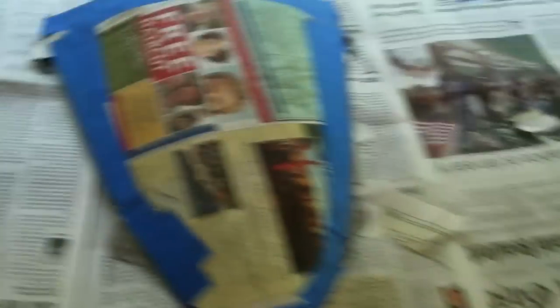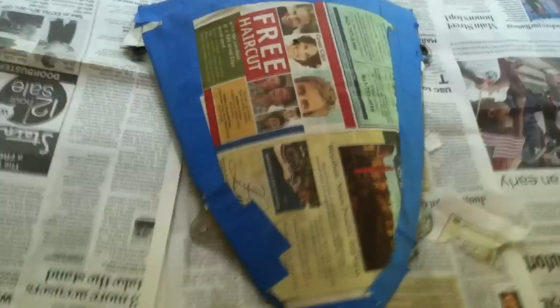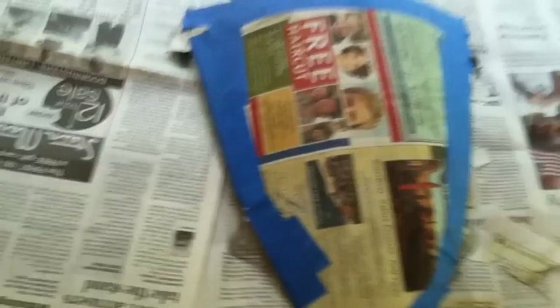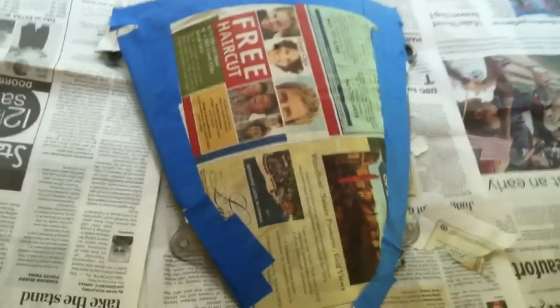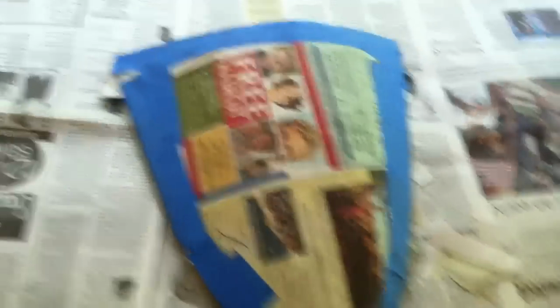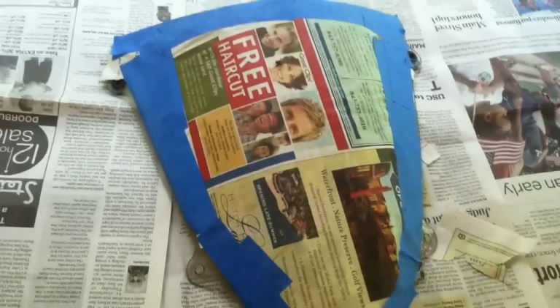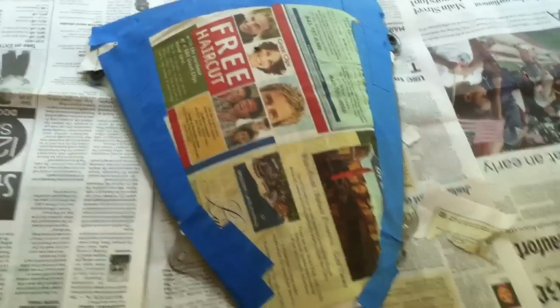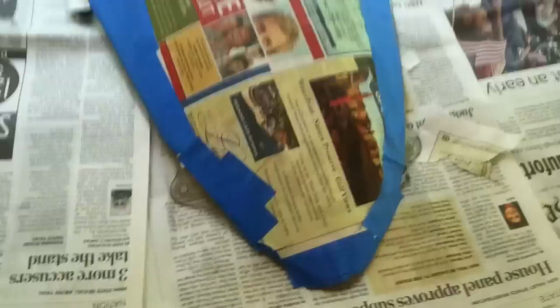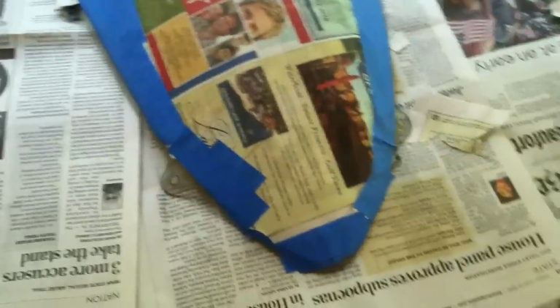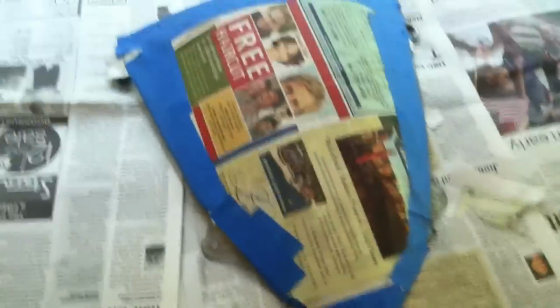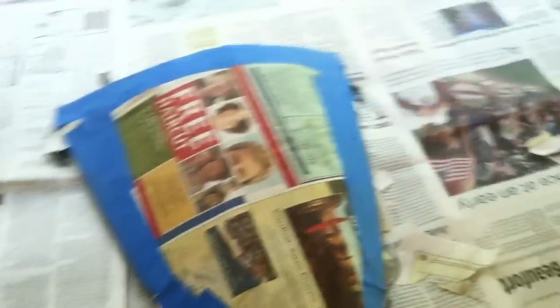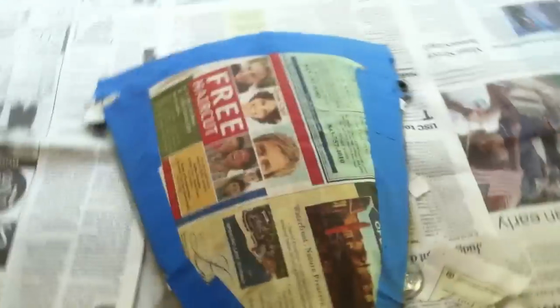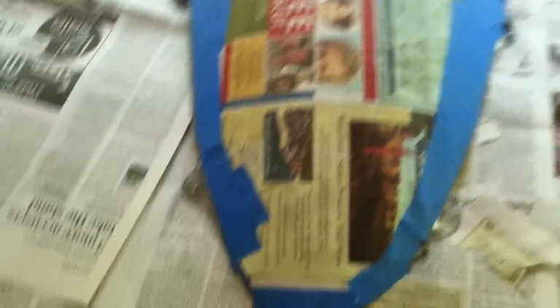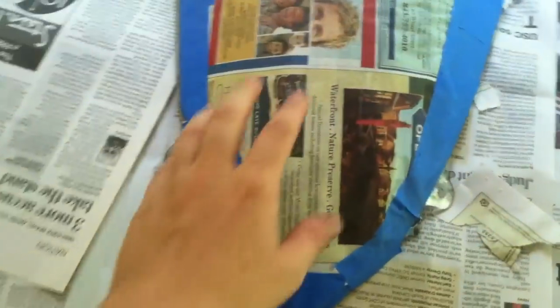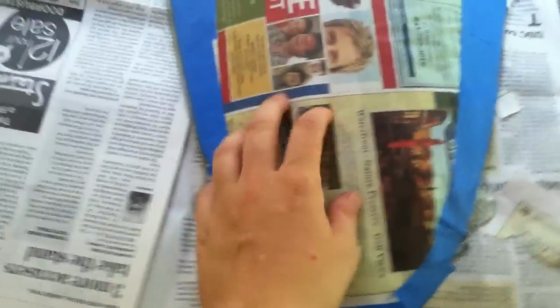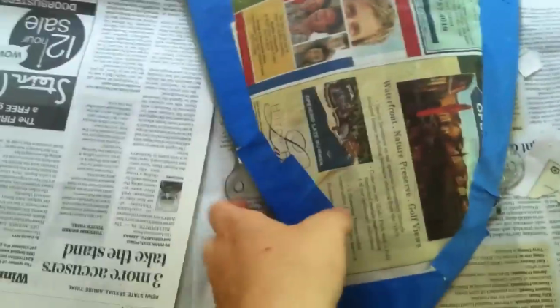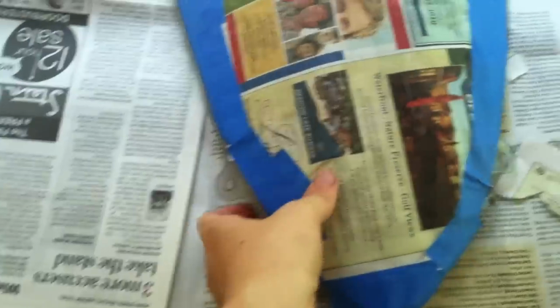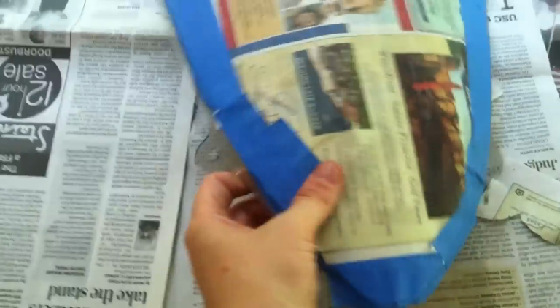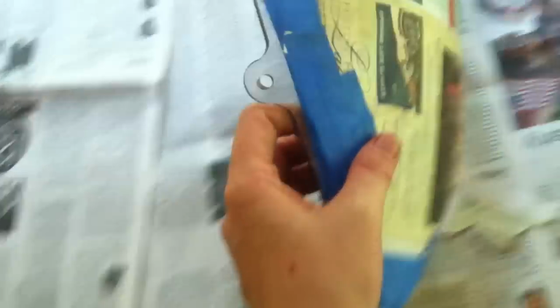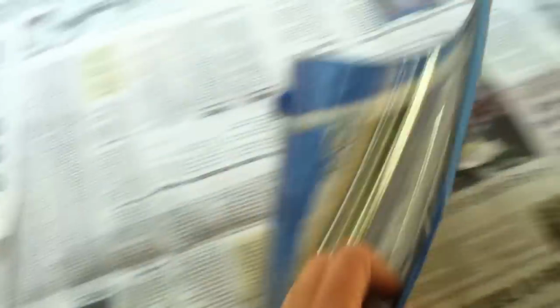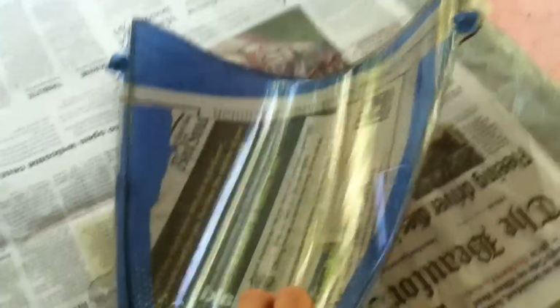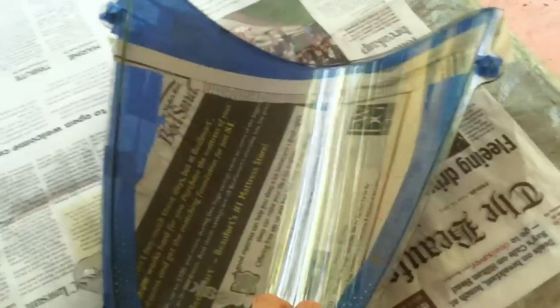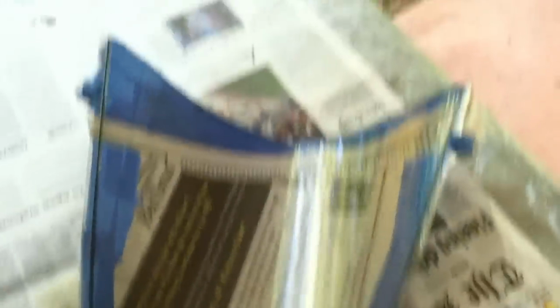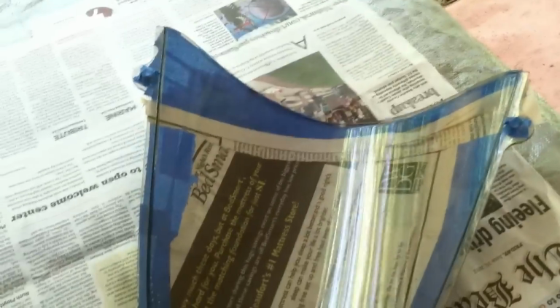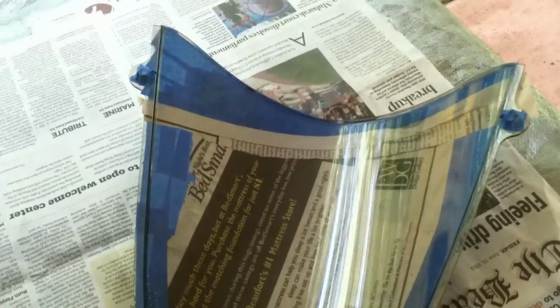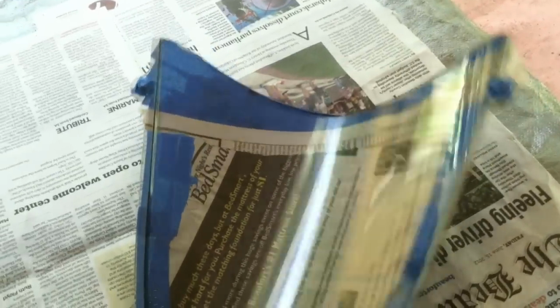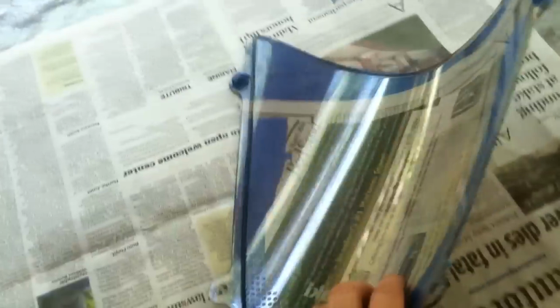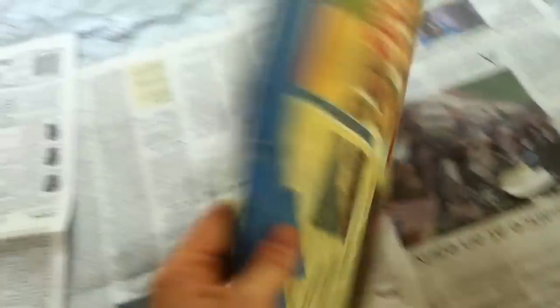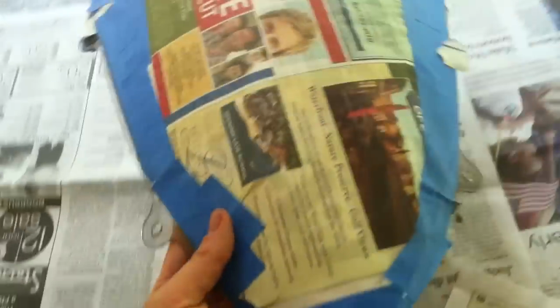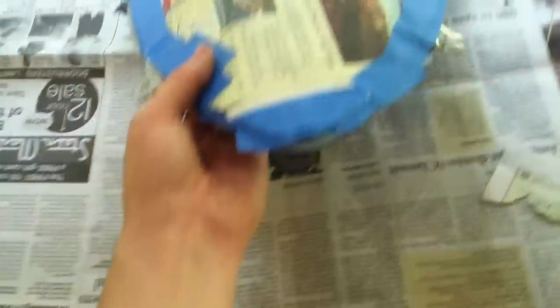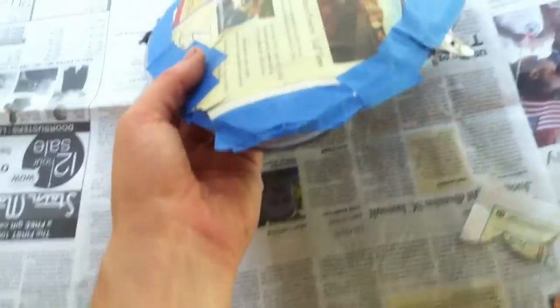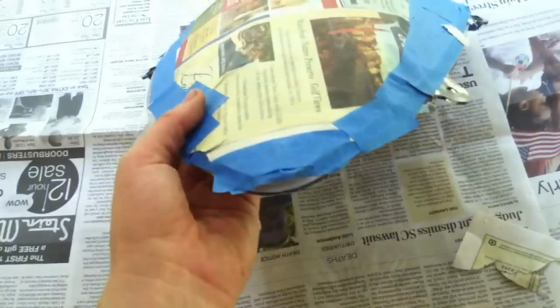I have to say the hardest part so far is this ridiculous thing — prepping the windshield. I think if I gave it to a kindergarten class they would have done a better job than I did.